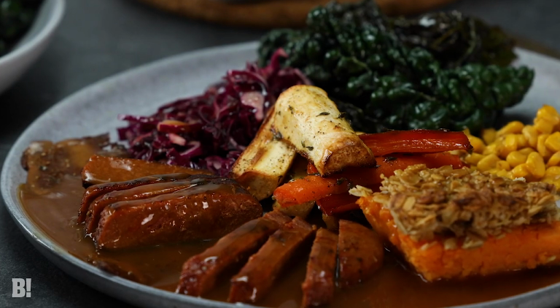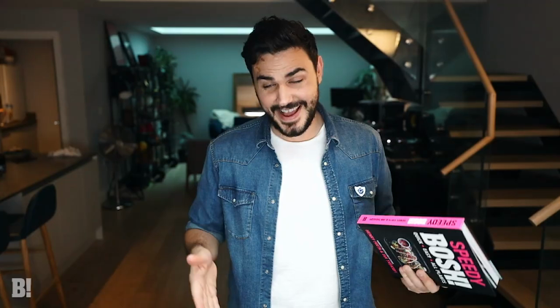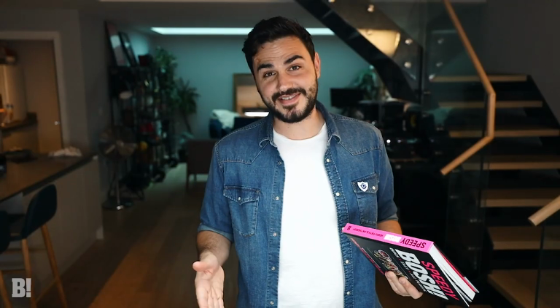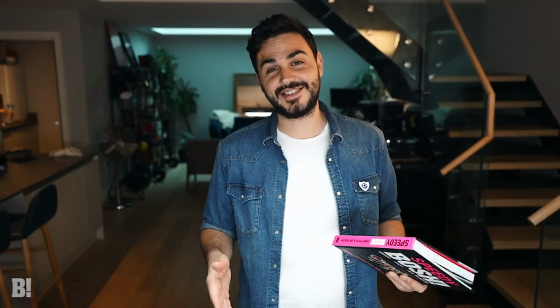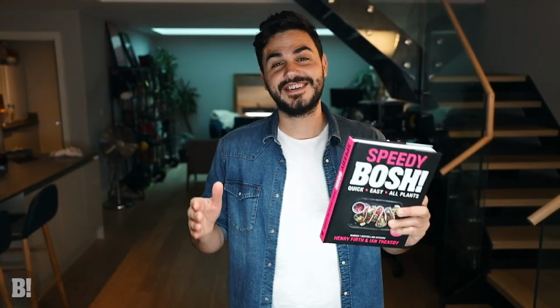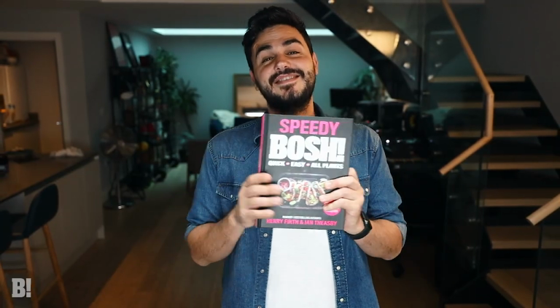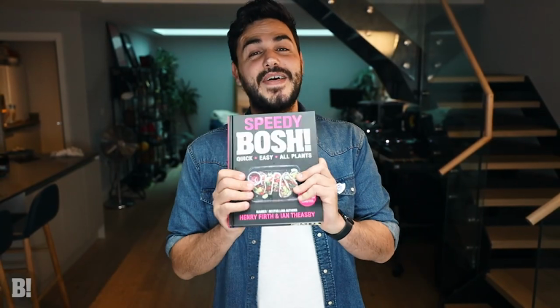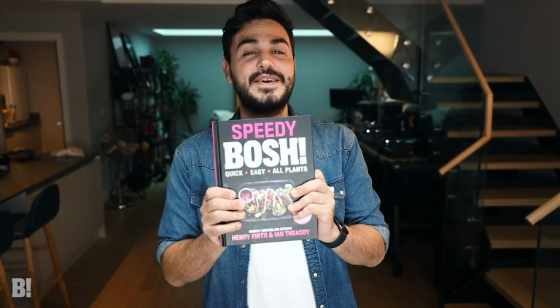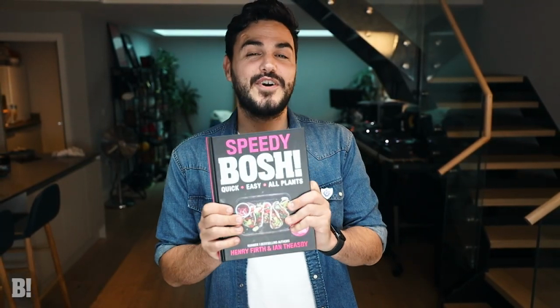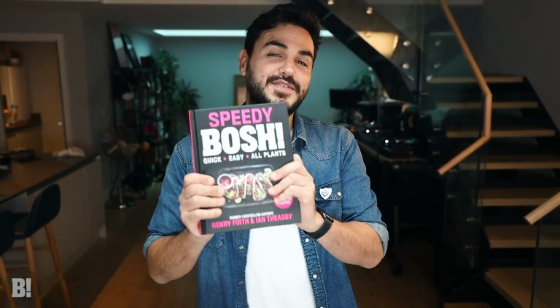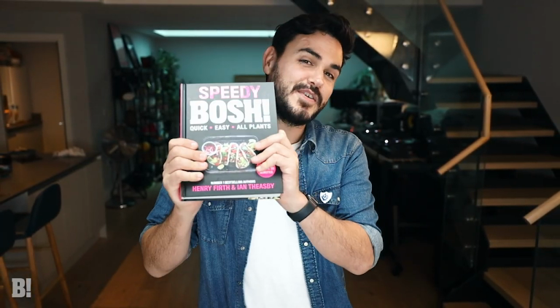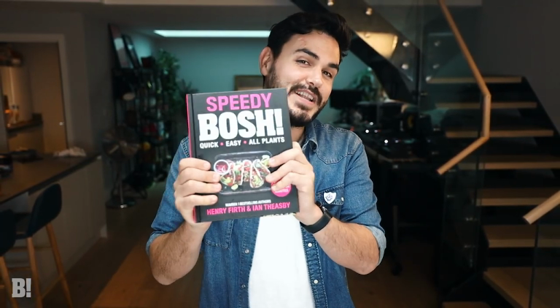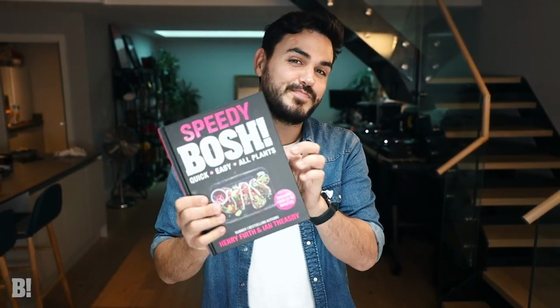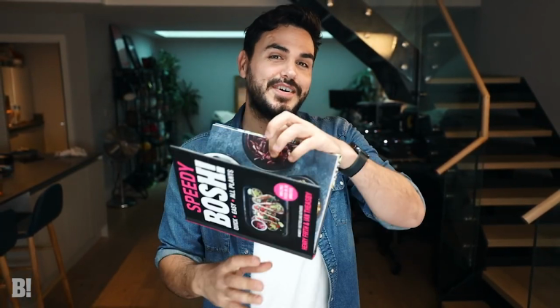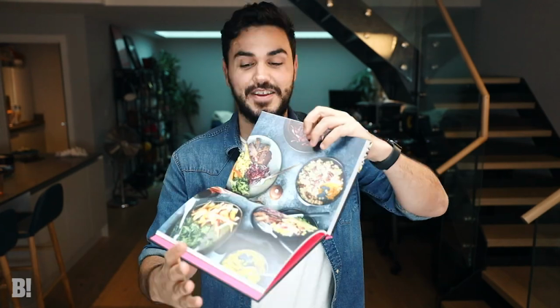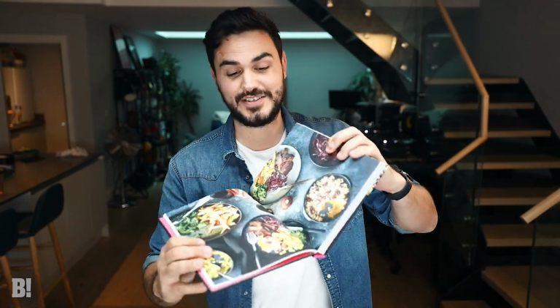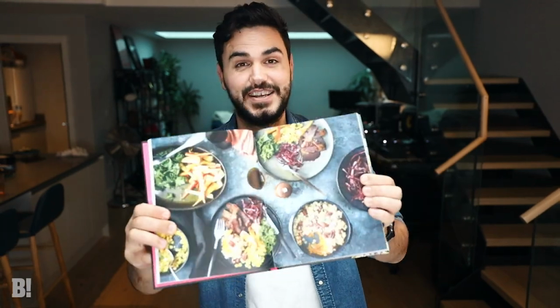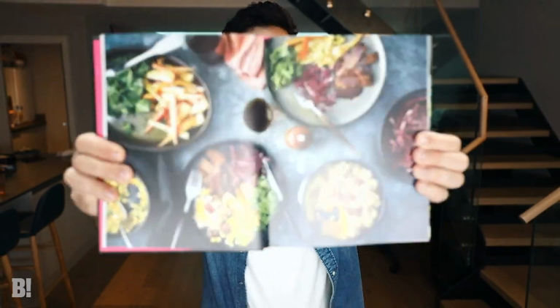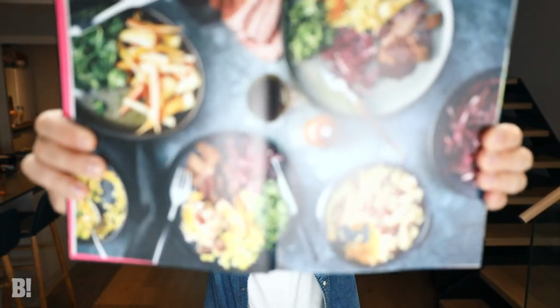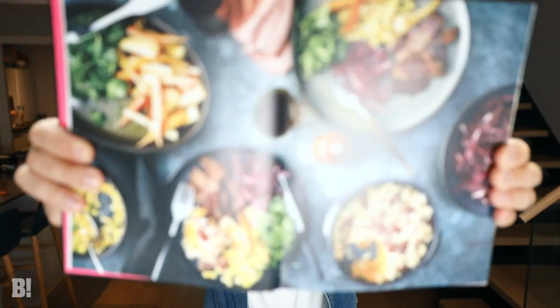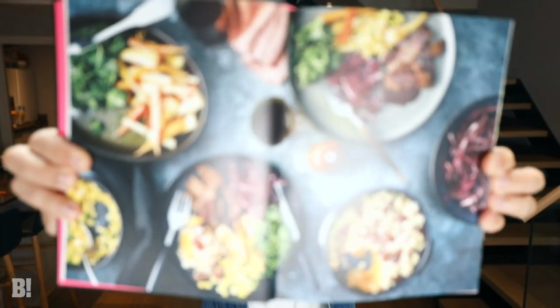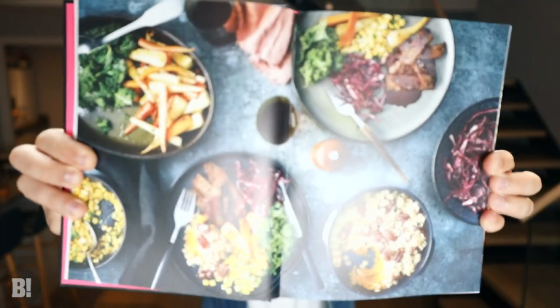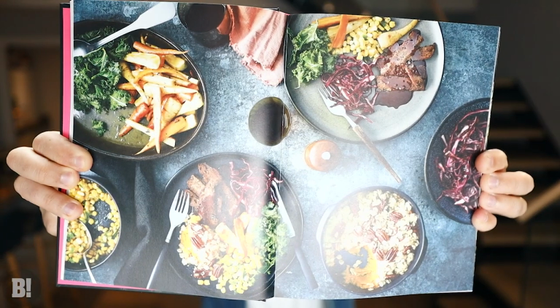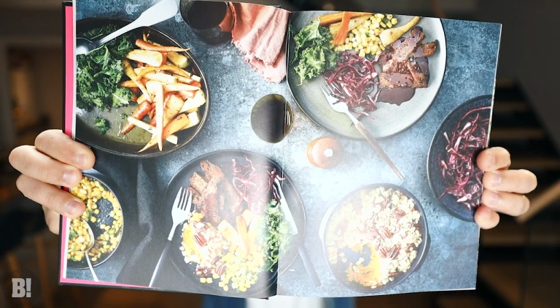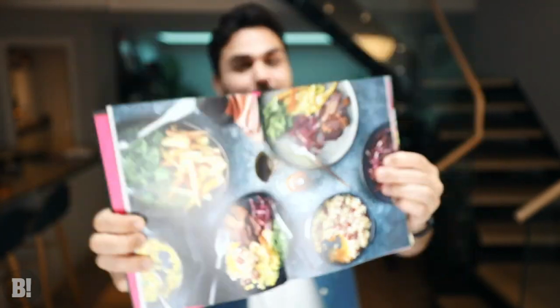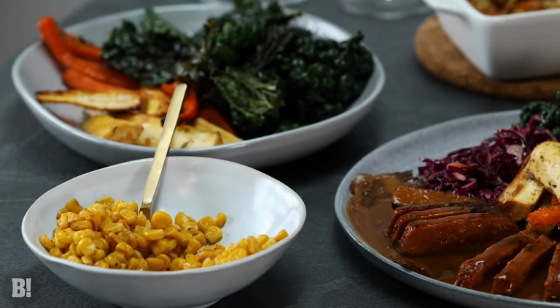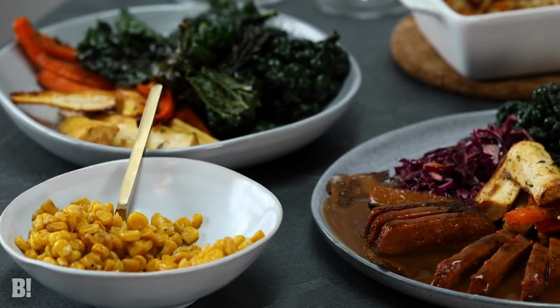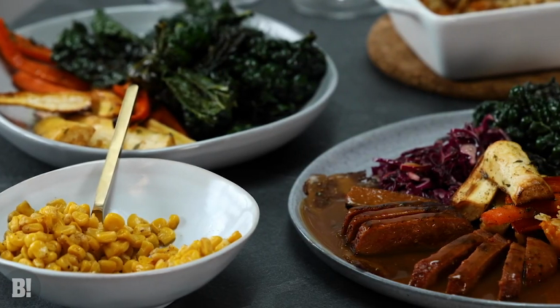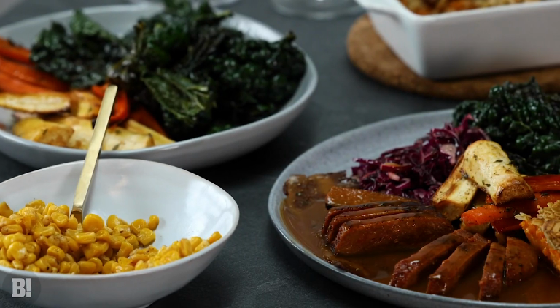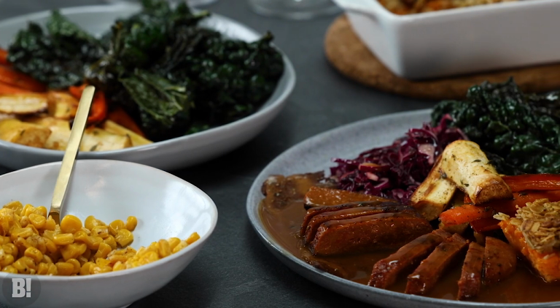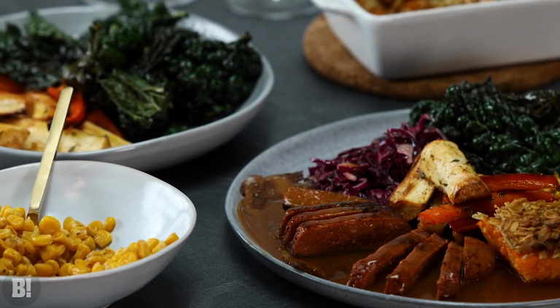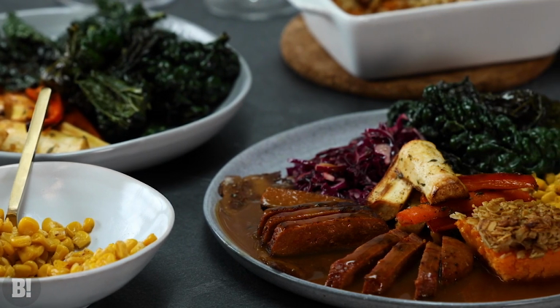That looks delicious. It's the Thanksgiving roast from our speedy boss book — you can actually see it right there. Looks gorgeous. But you've just watched me cook it so you don't need to see that.